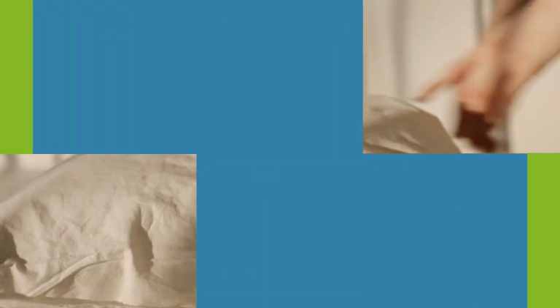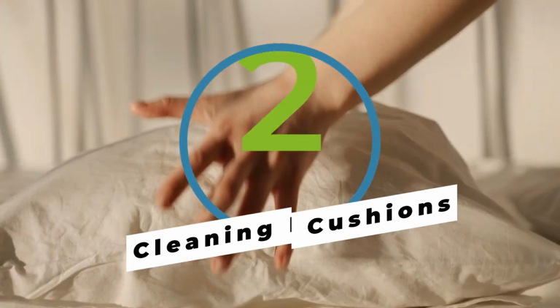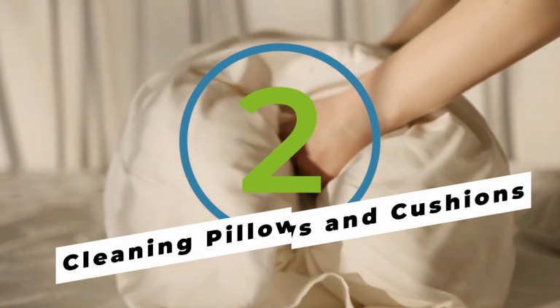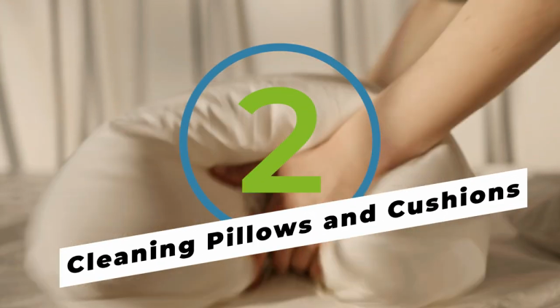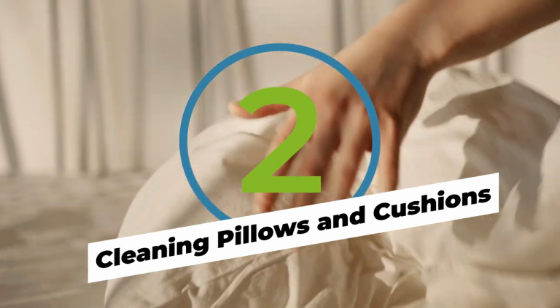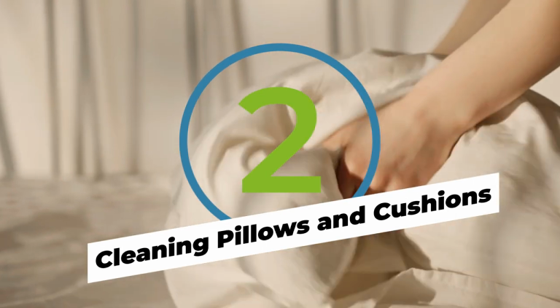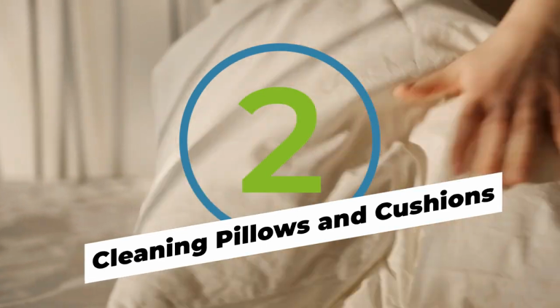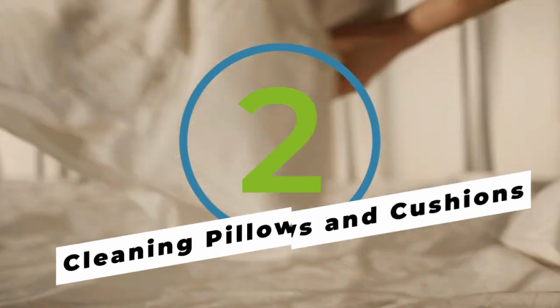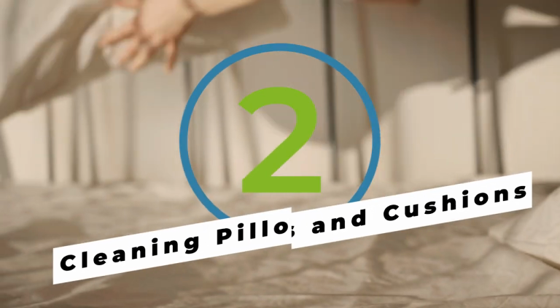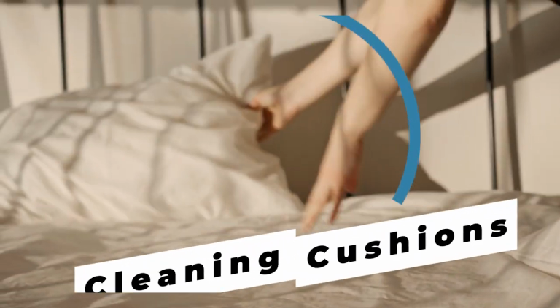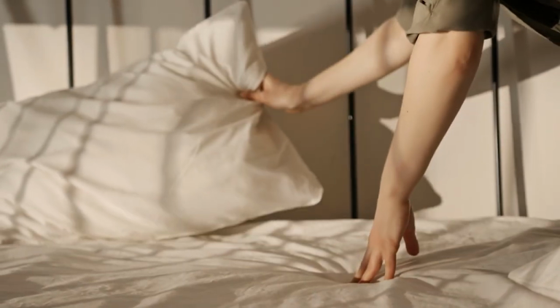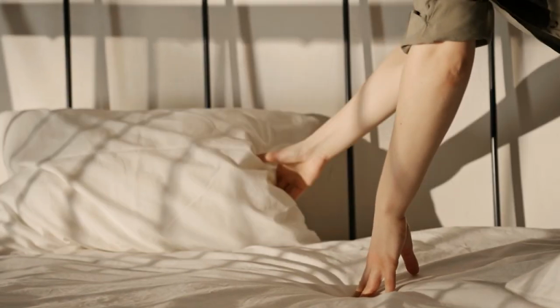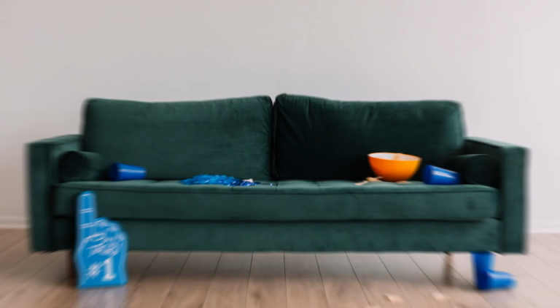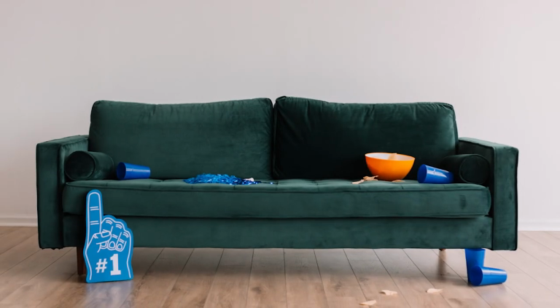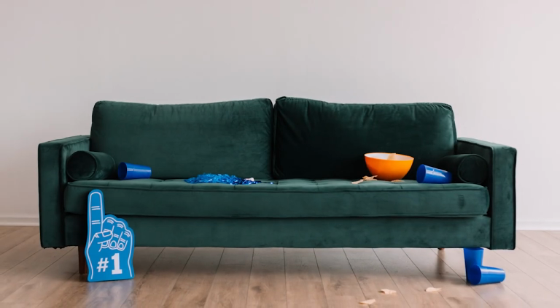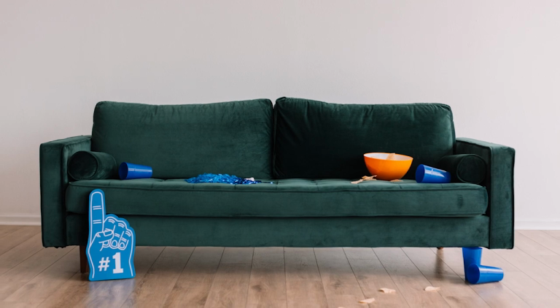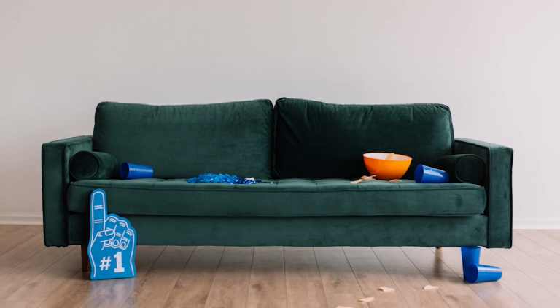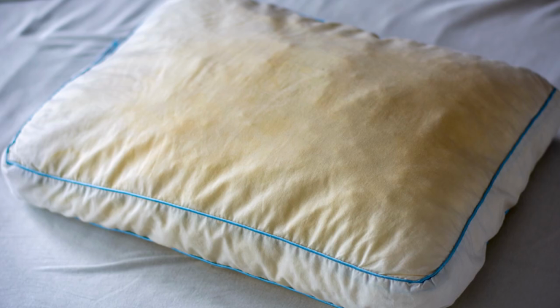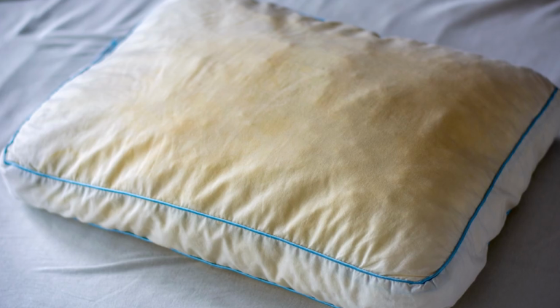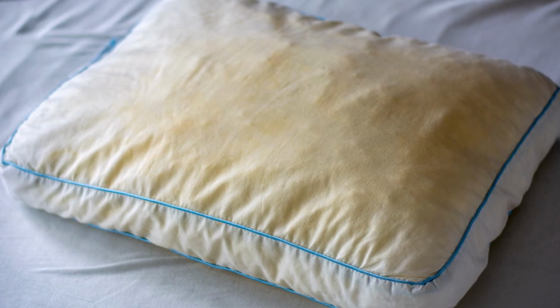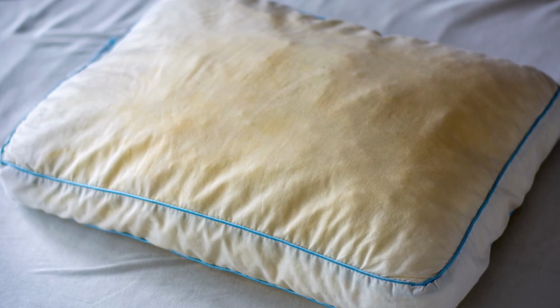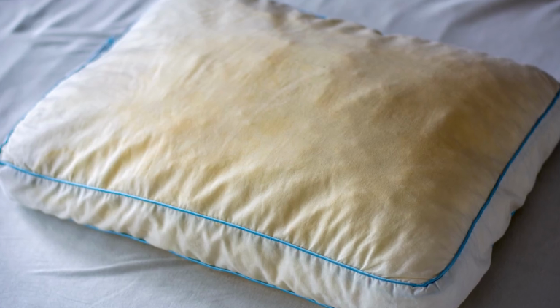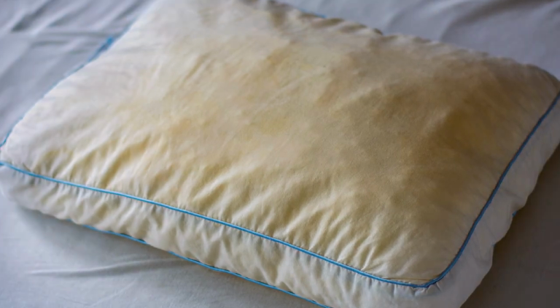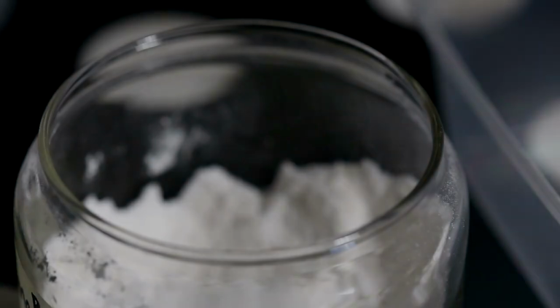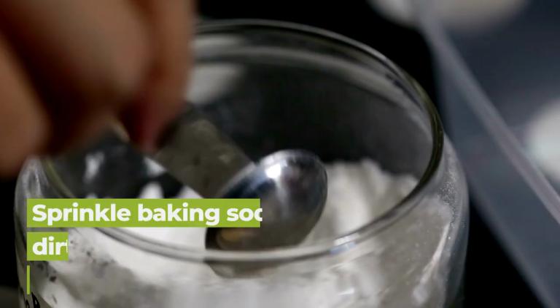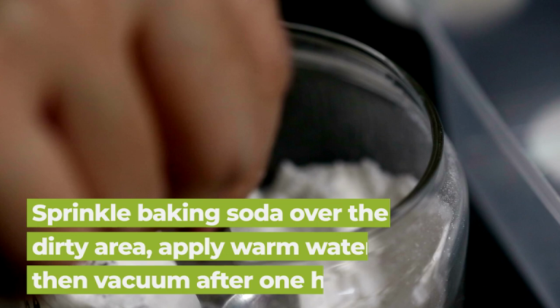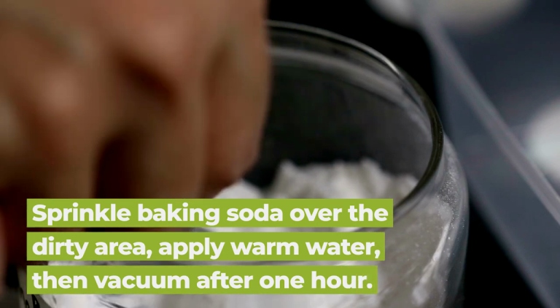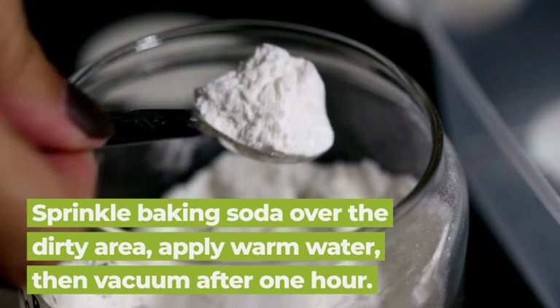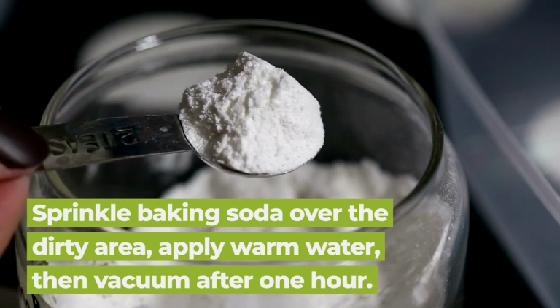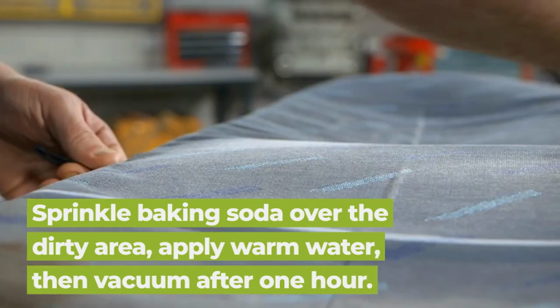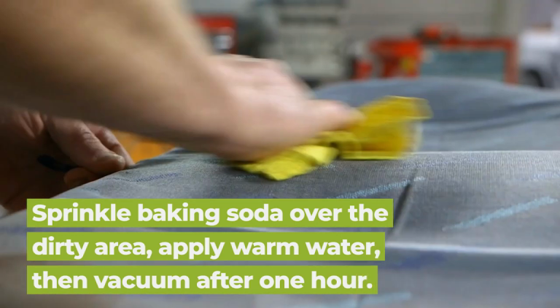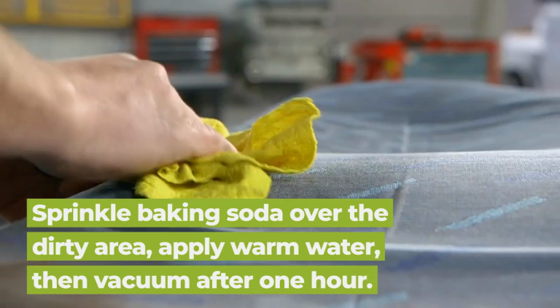While most pillows and cushions can be safely run in the washing machine, why waste the water if you don't have to? The next time you notice a buildup of dirt or grime on either of those surfaces, sprinkle a bit of baking soda on top and go to work with a damp sponge.